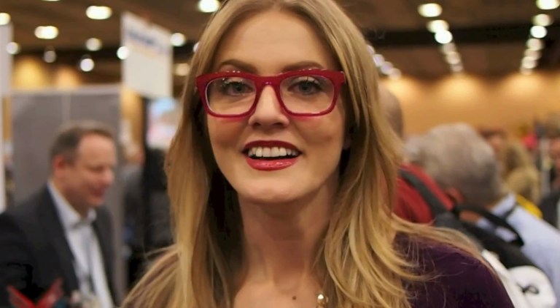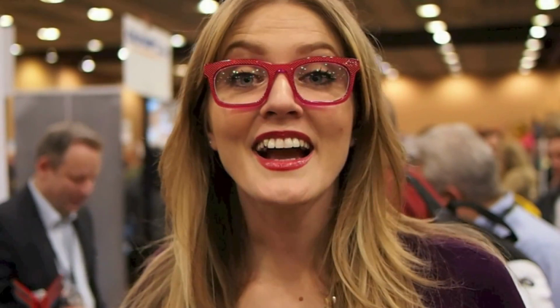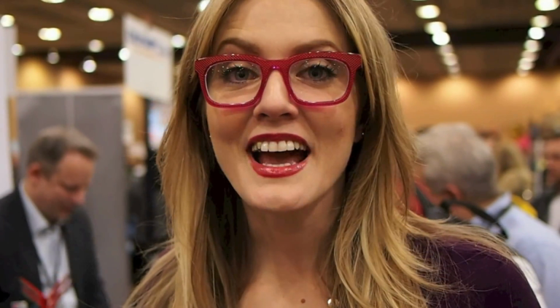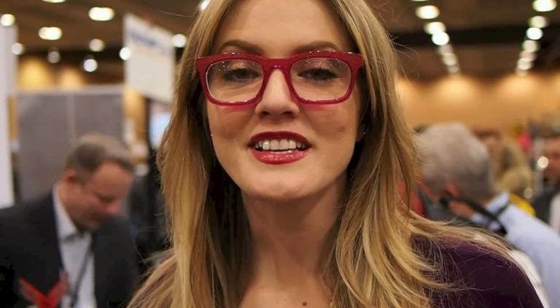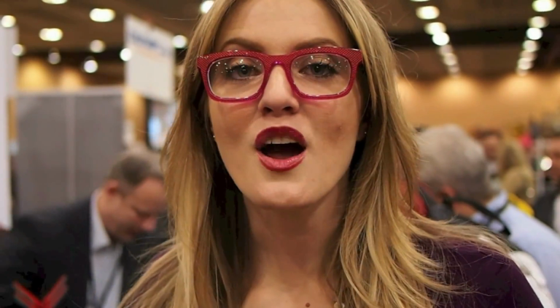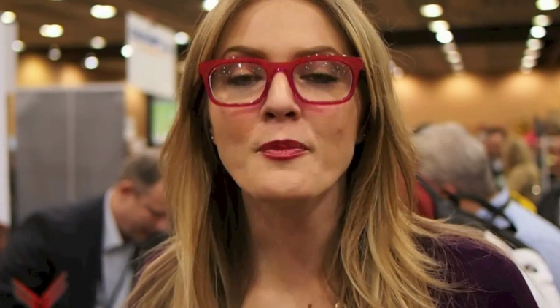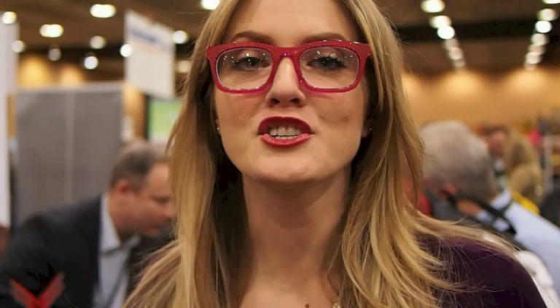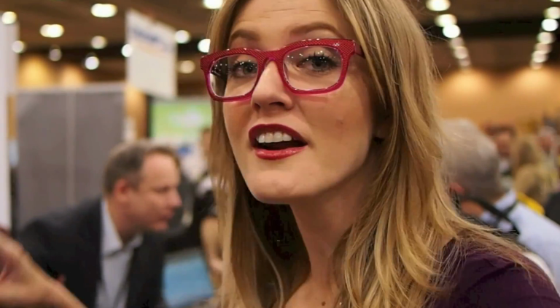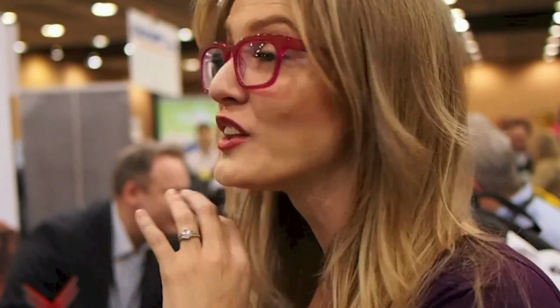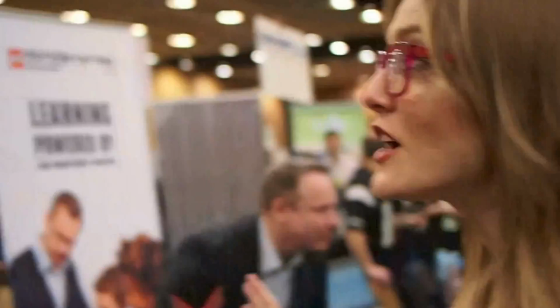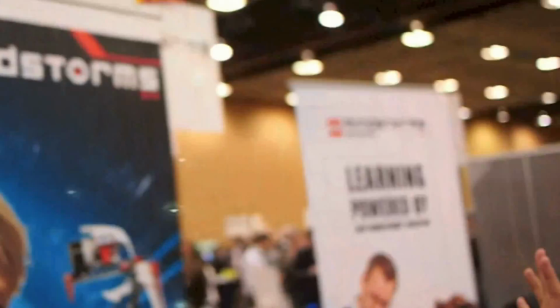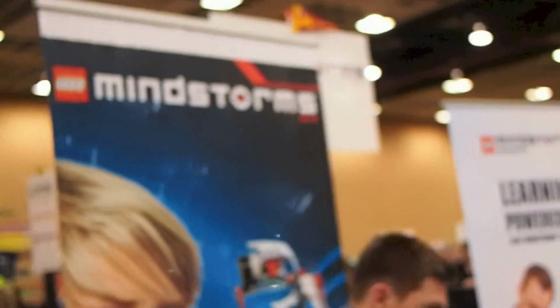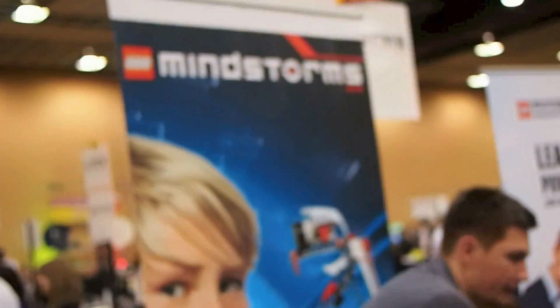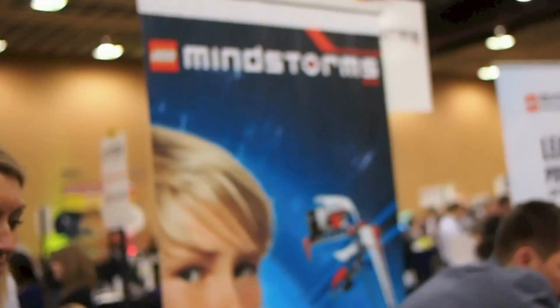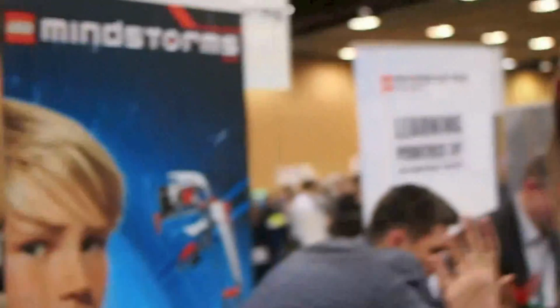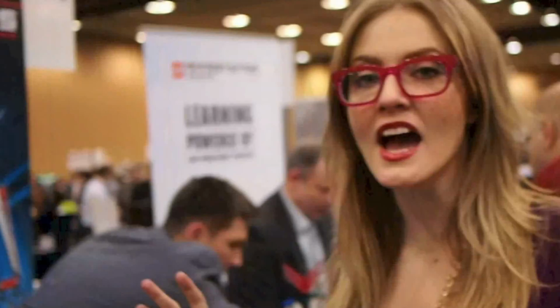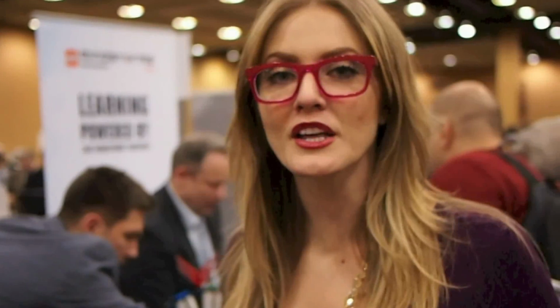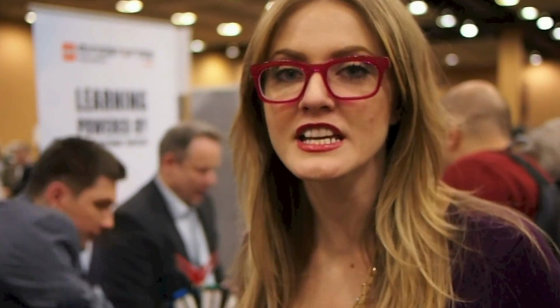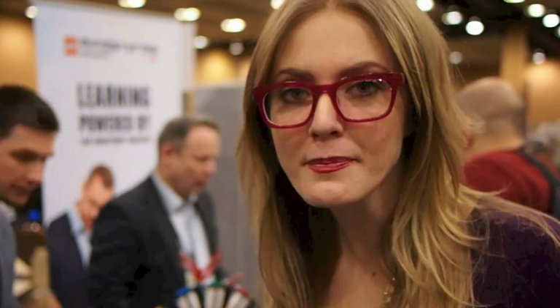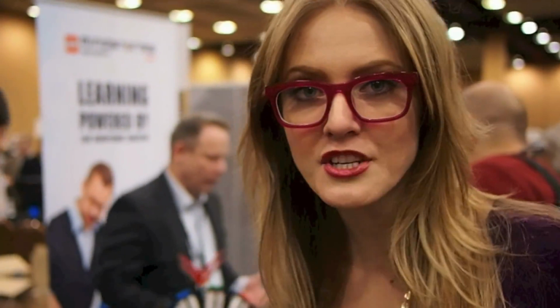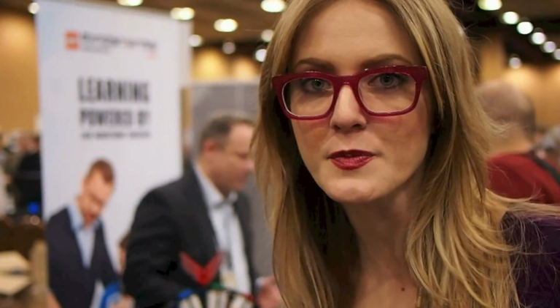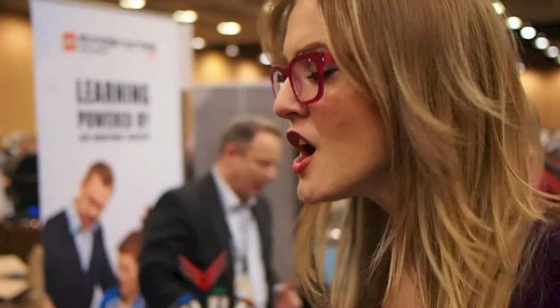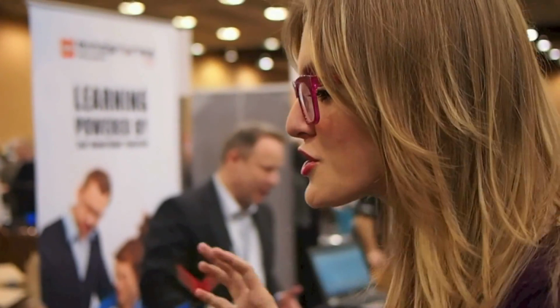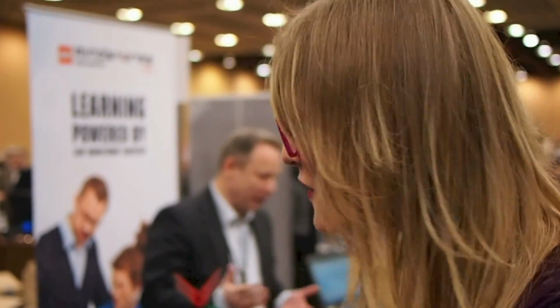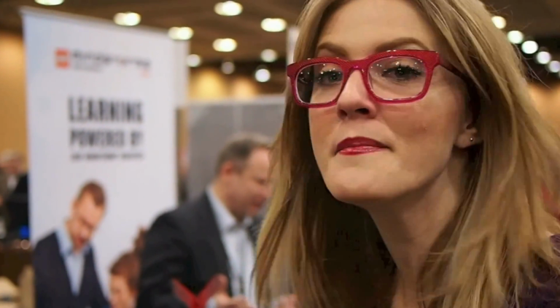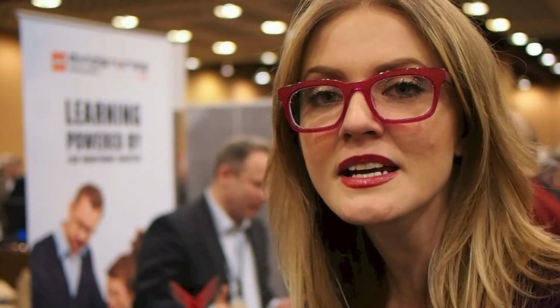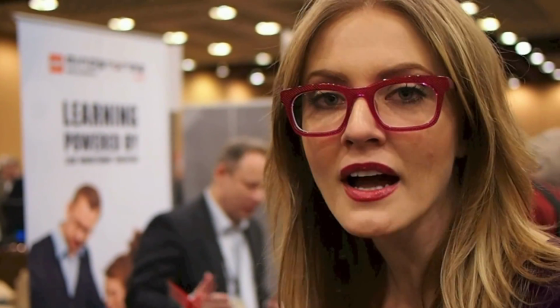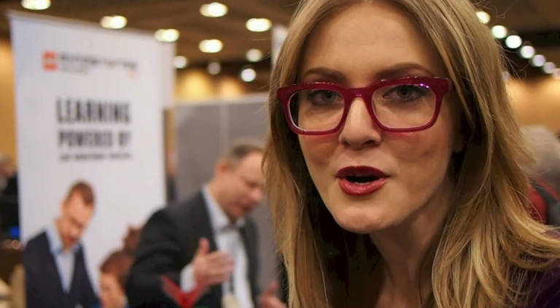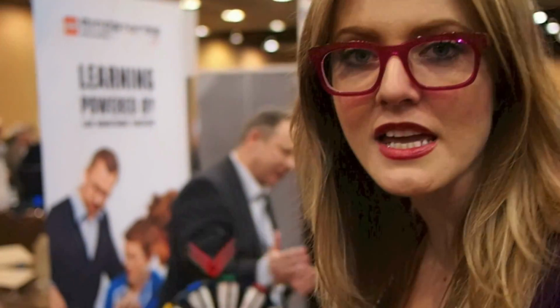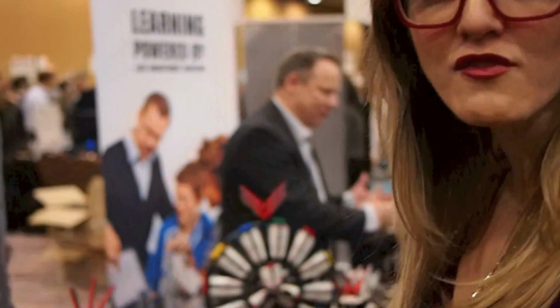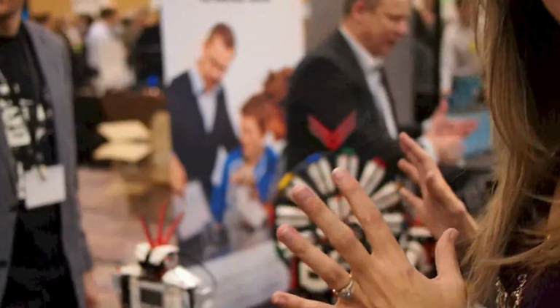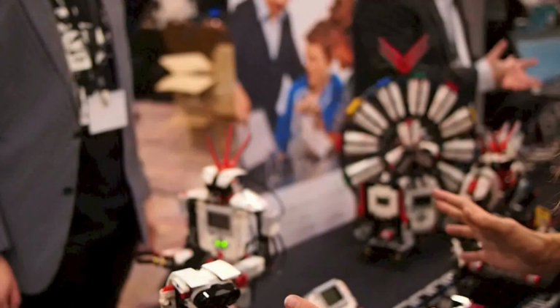Hey guys, Ashley Skema with Mobile Nations. We're here at the LEGO booth.